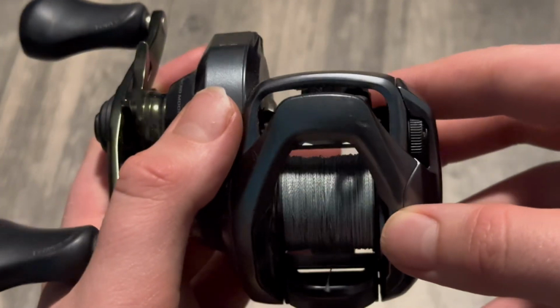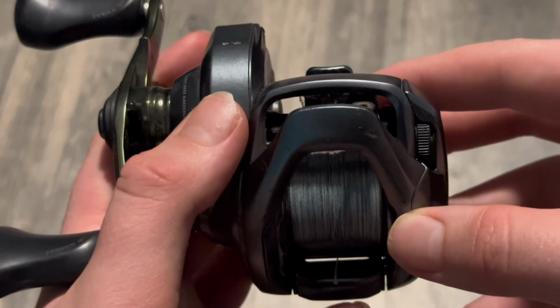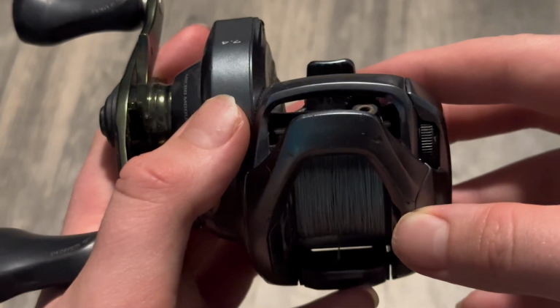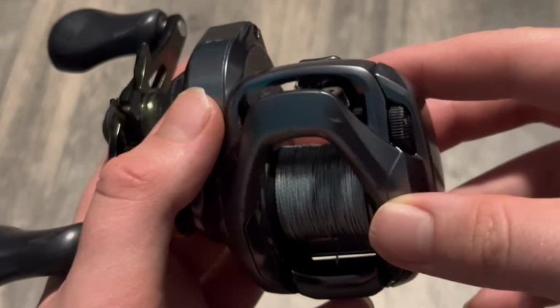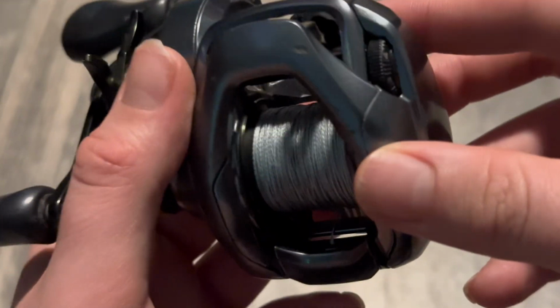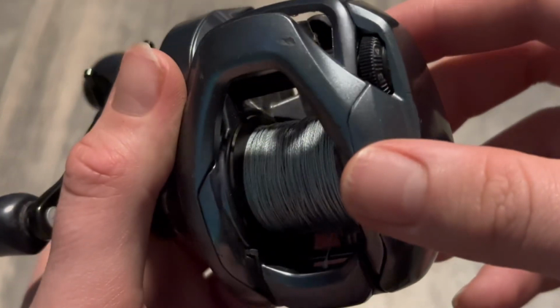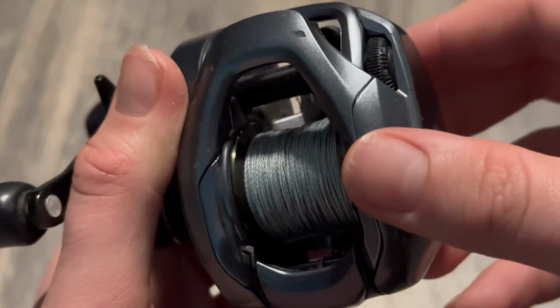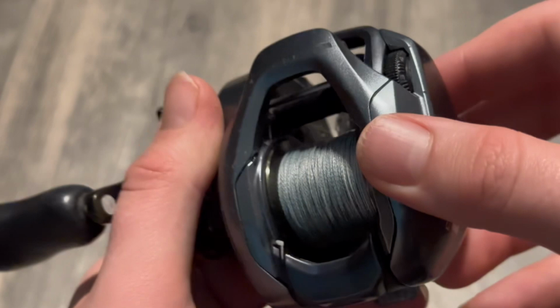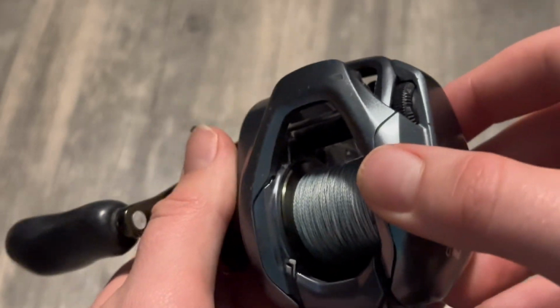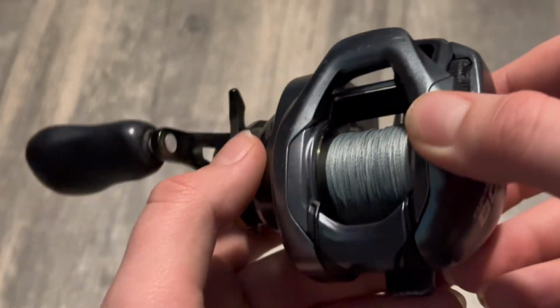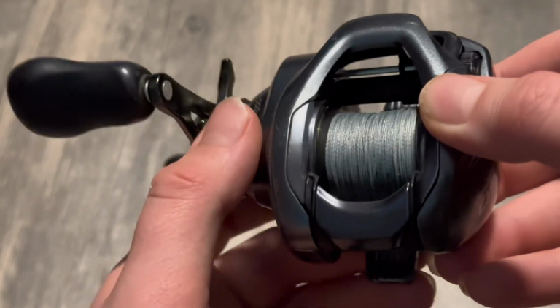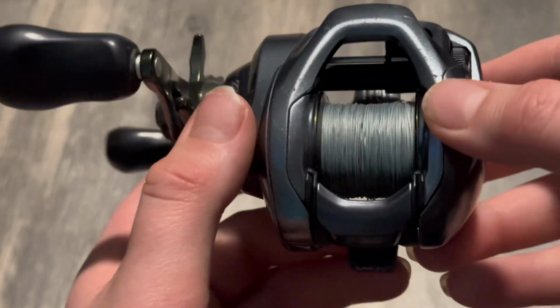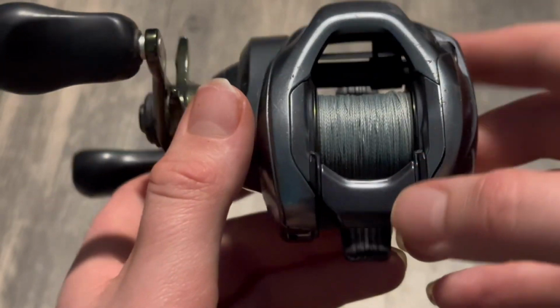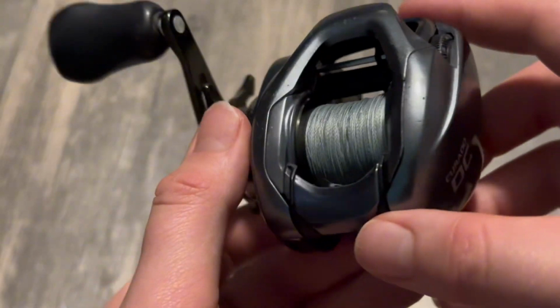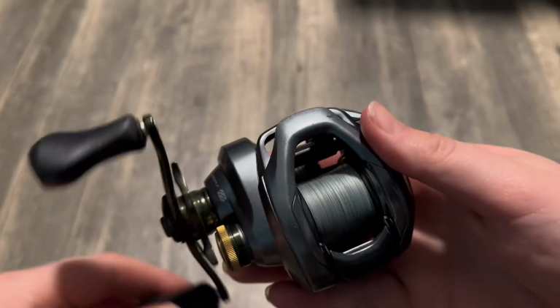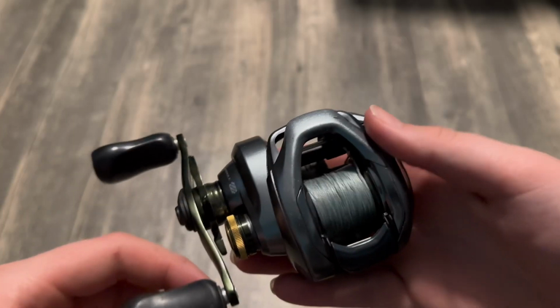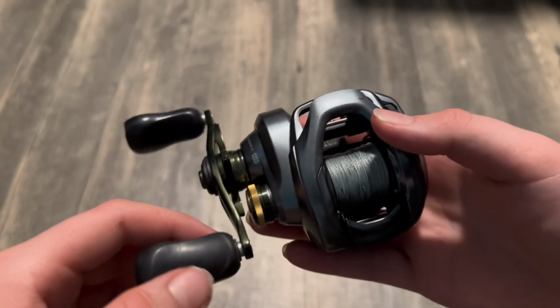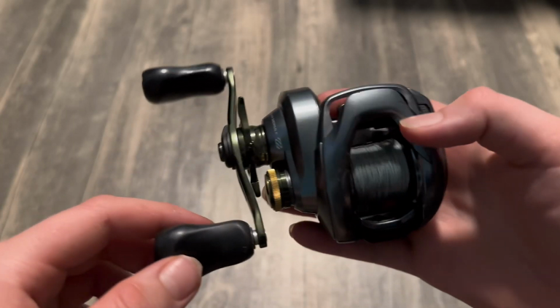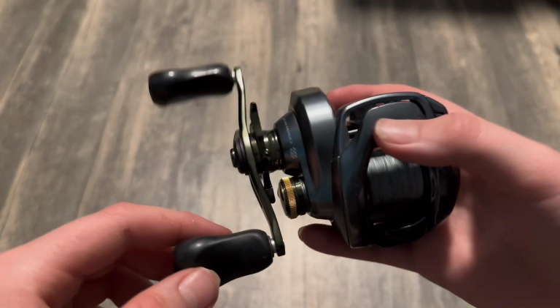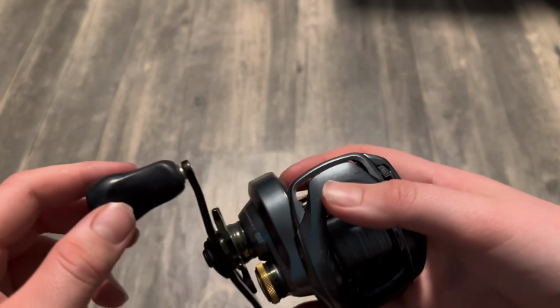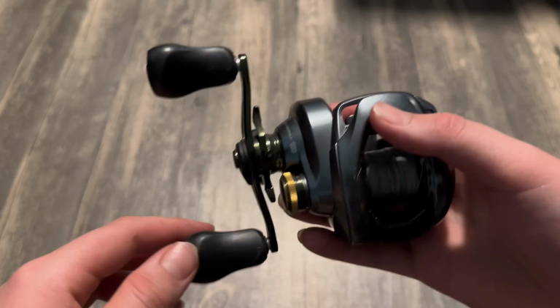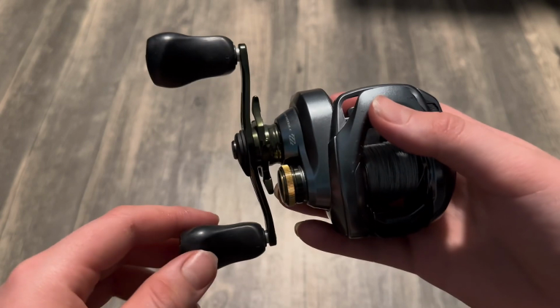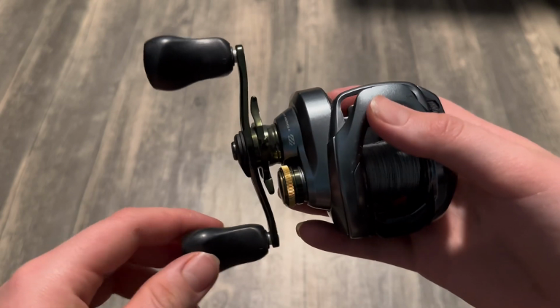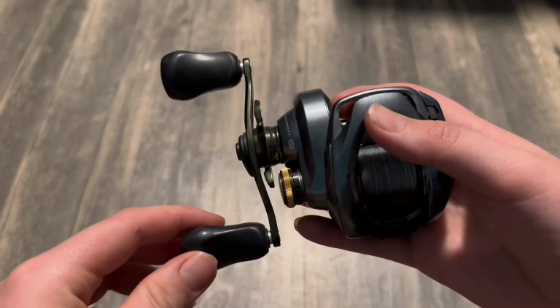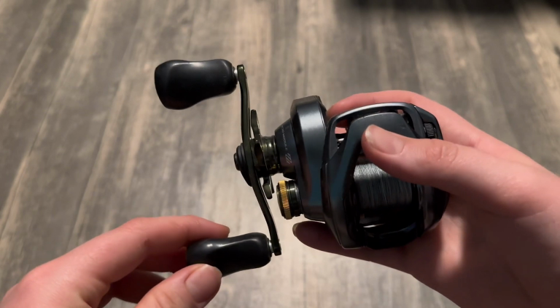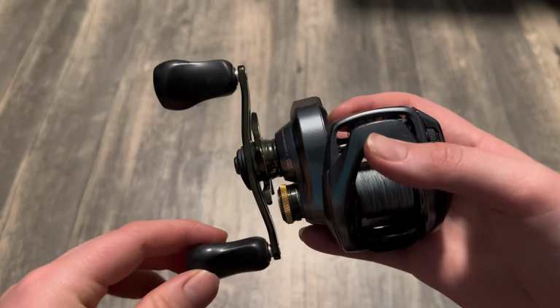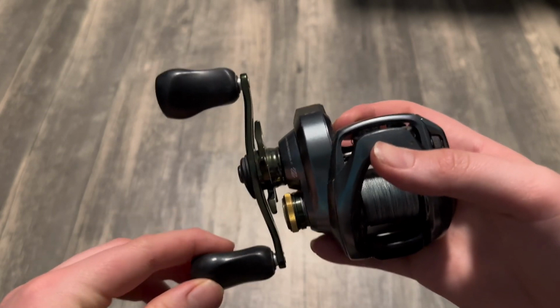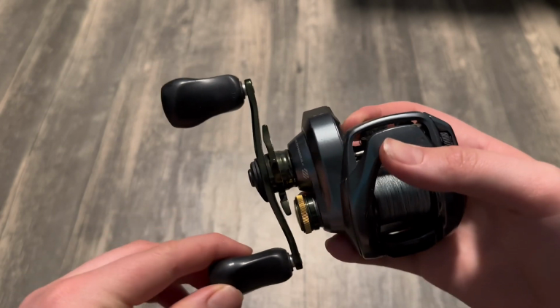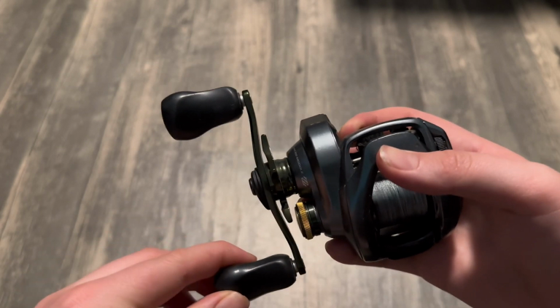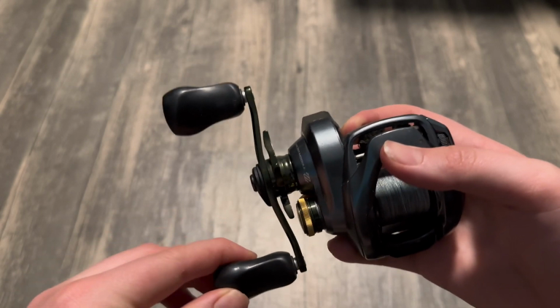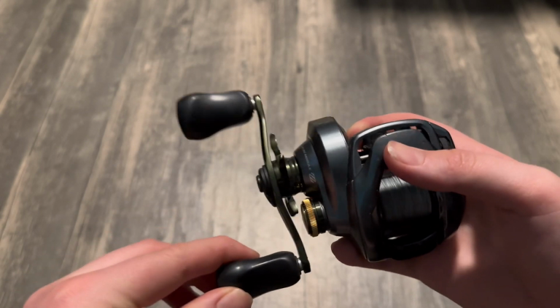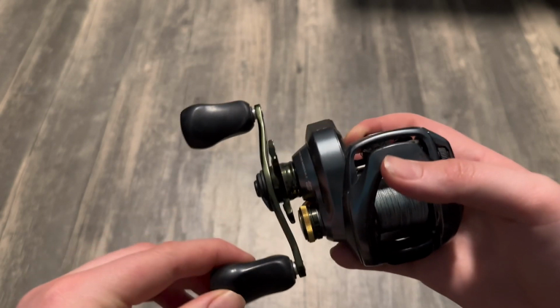All of my plastic bodied reels look way worse than this, even after just a year. Now there is one con about this reel: there is a side play in the handle, as shown here.